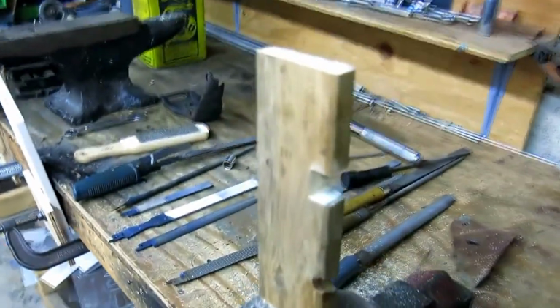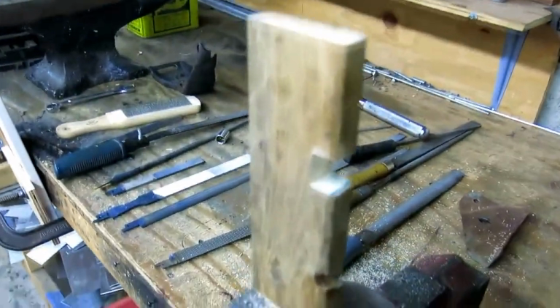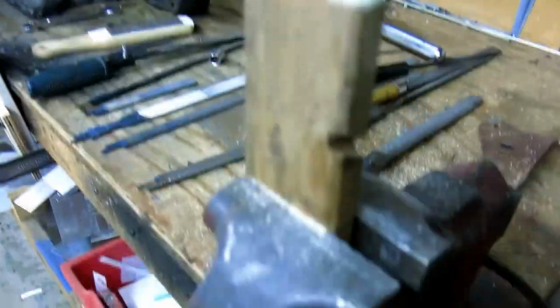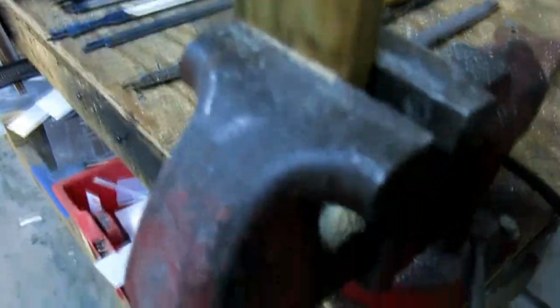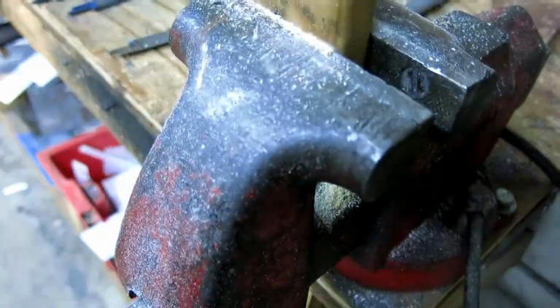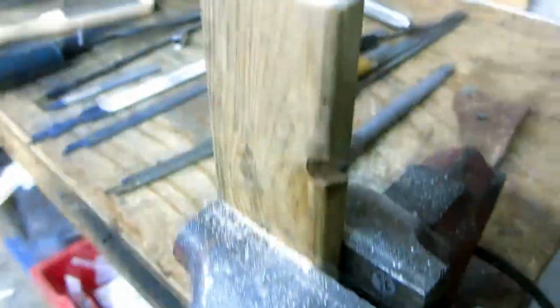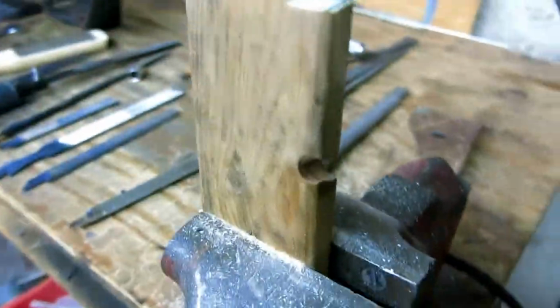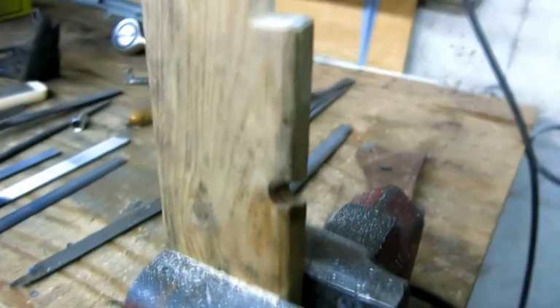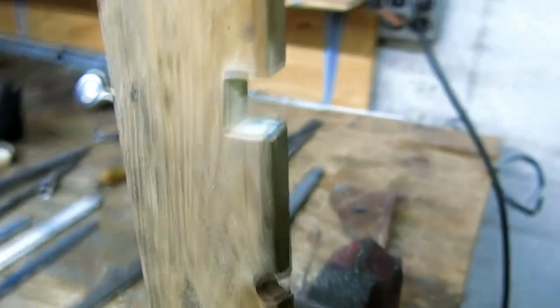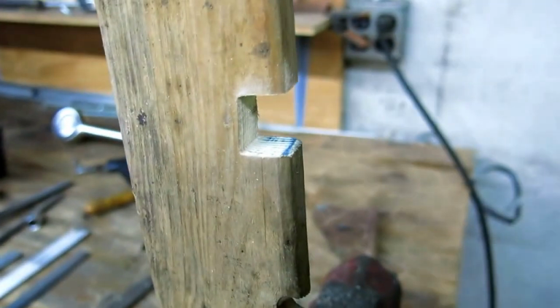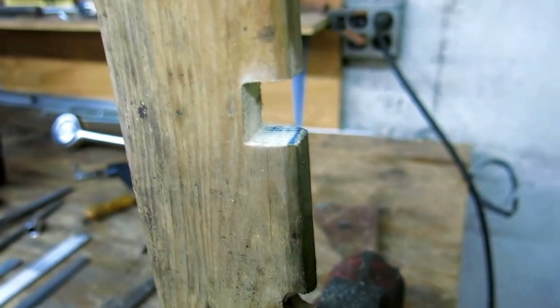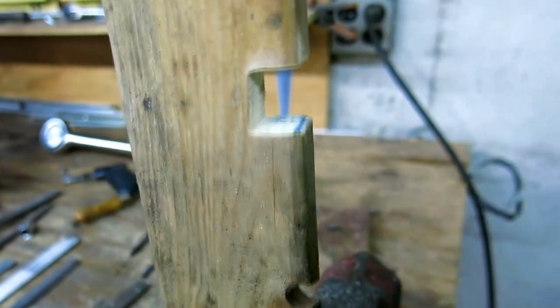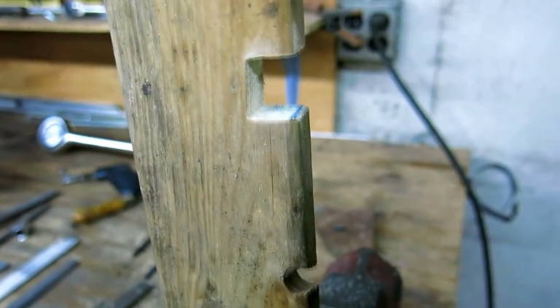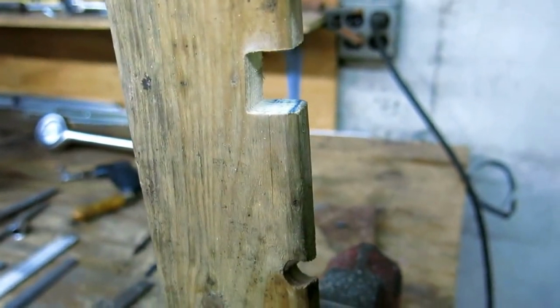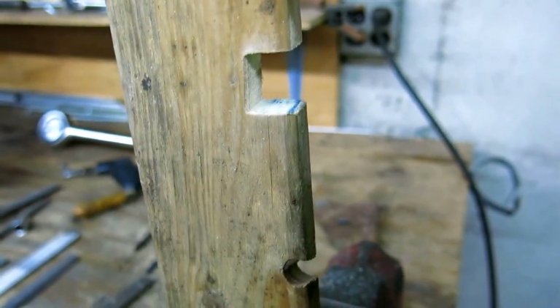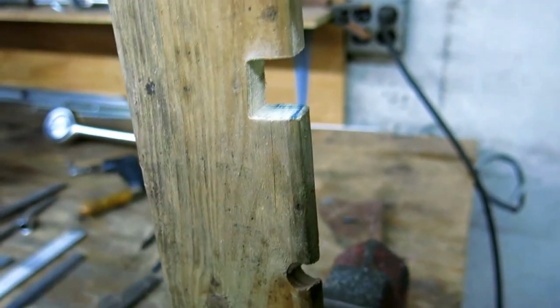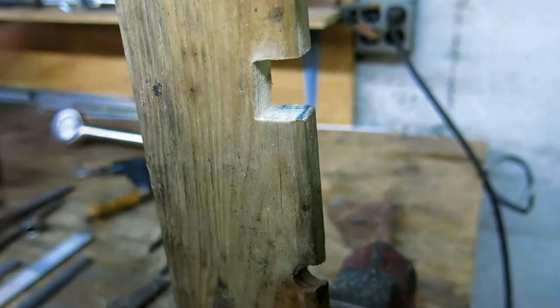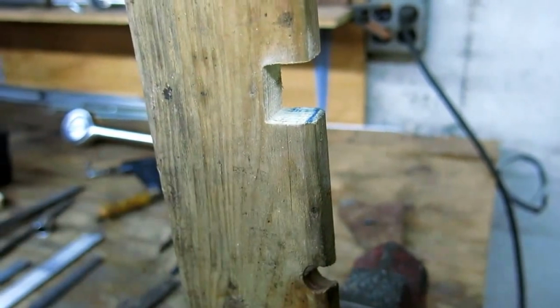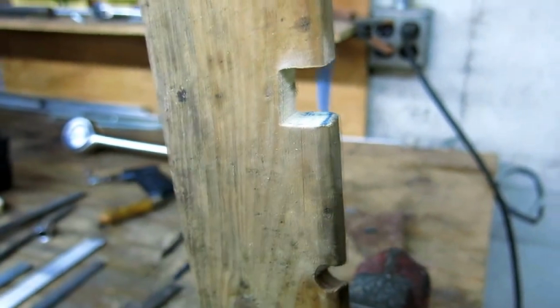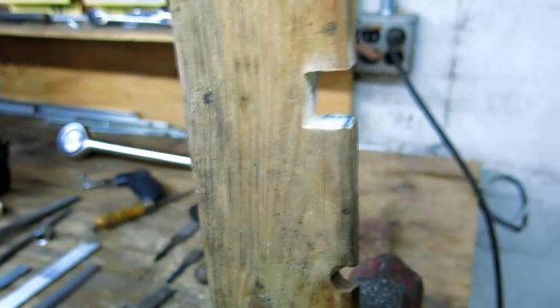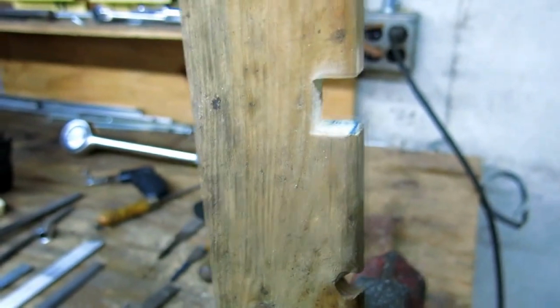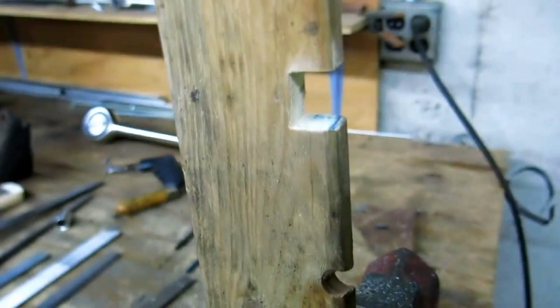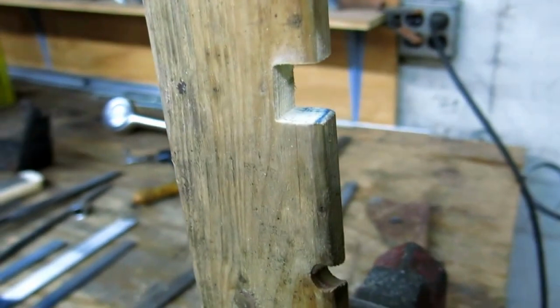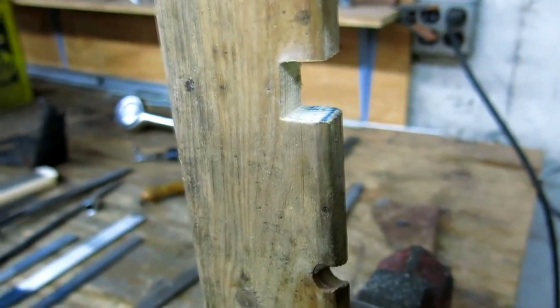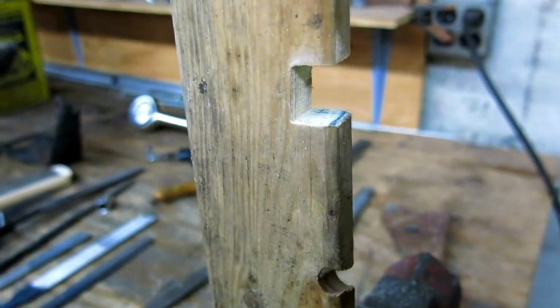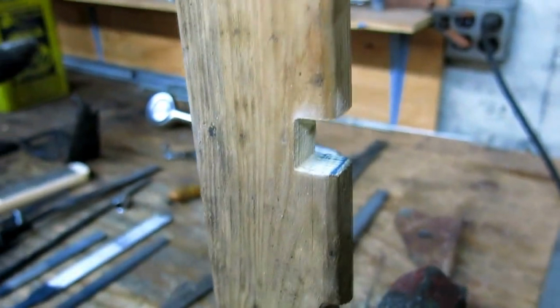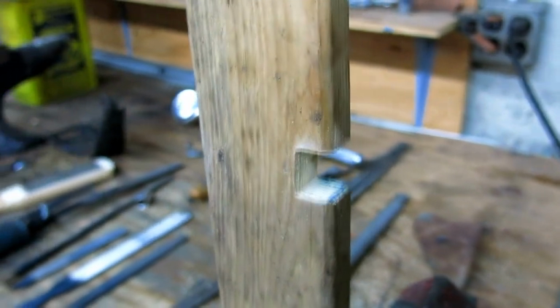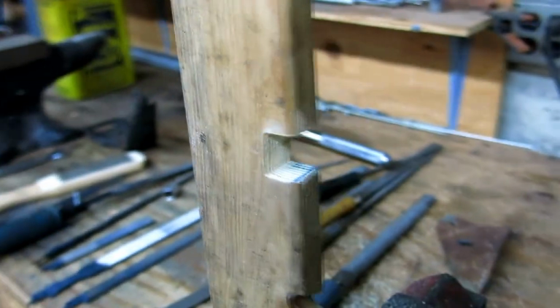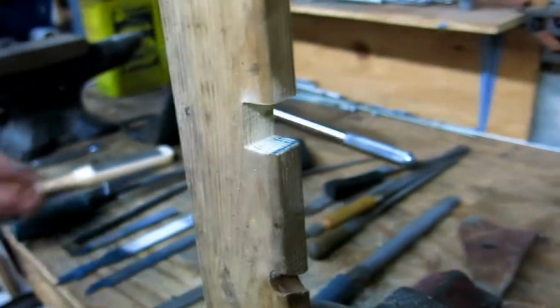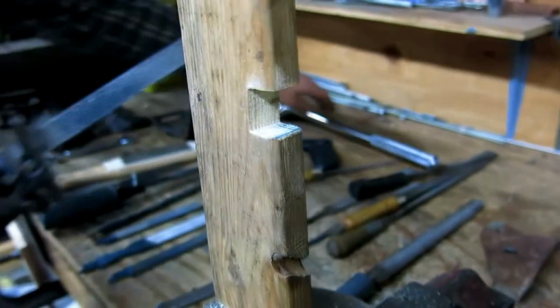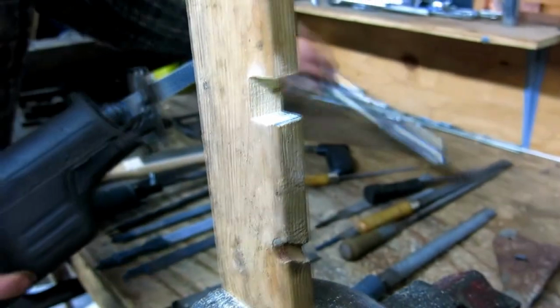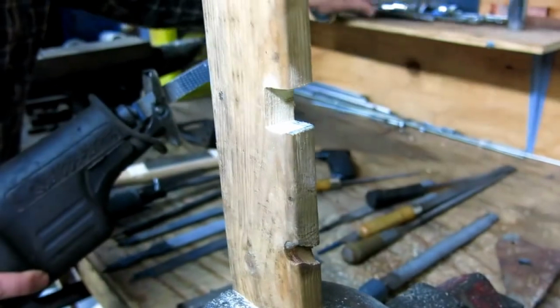You can see how dramatic that is on wood though. Could you imagine how long that would take to file out by hand? That's like cutting with a saw. It is — that takes a big chunk.